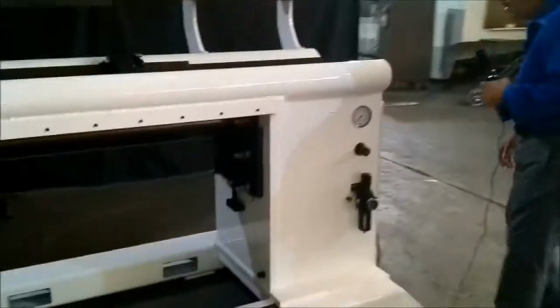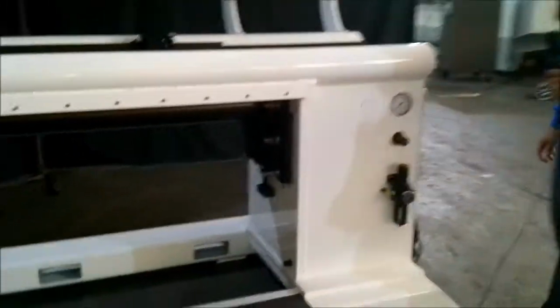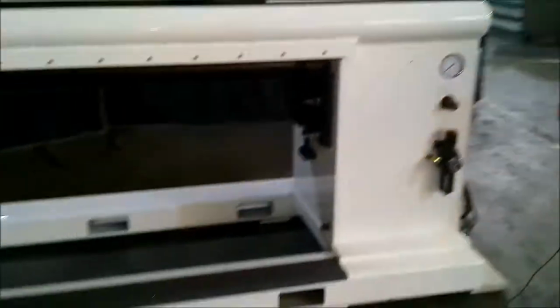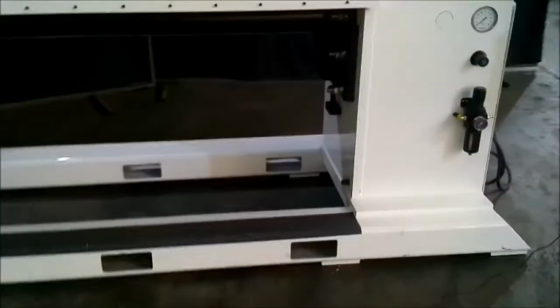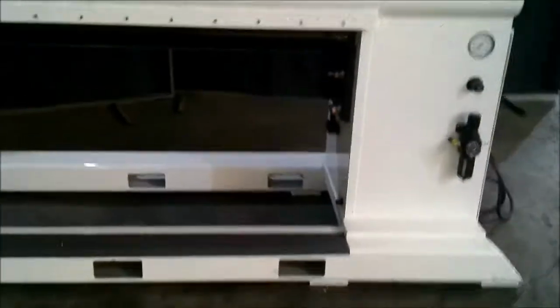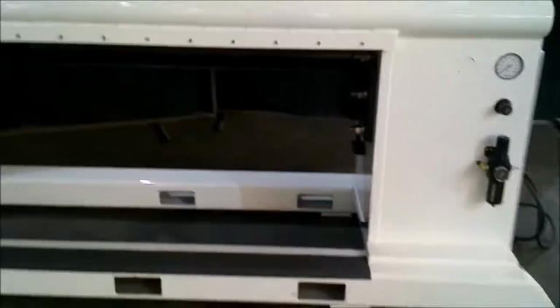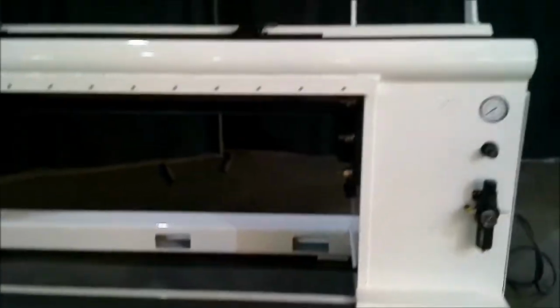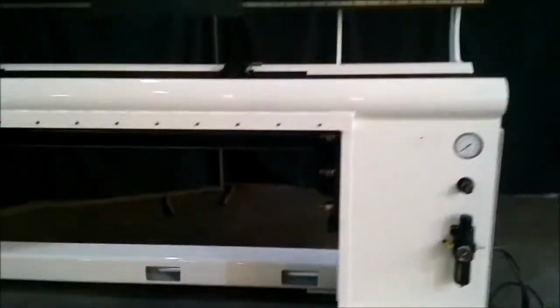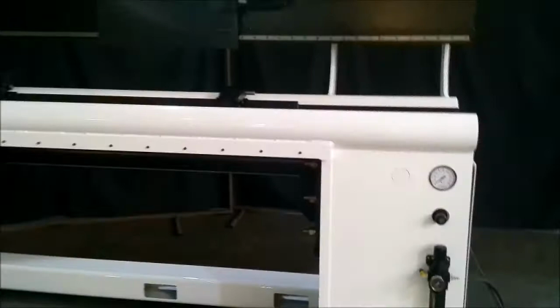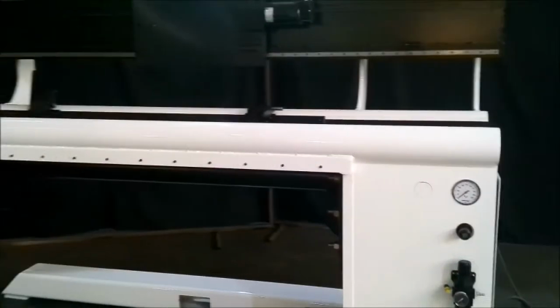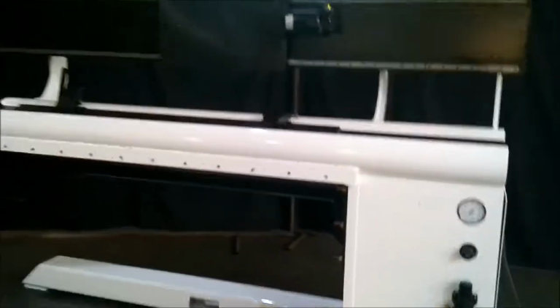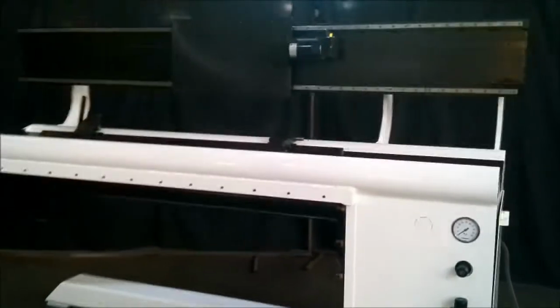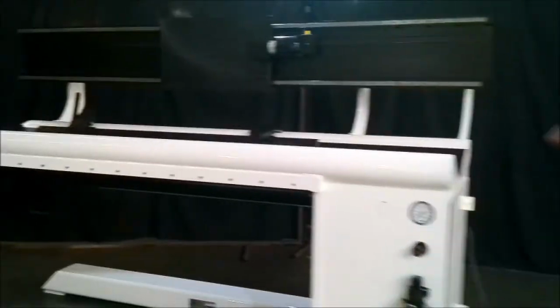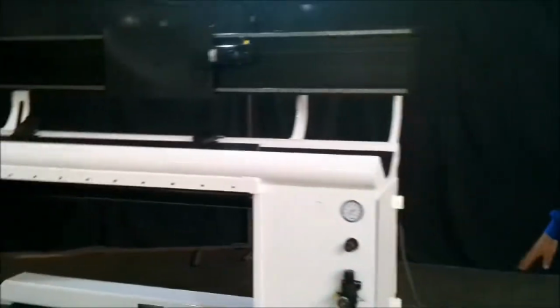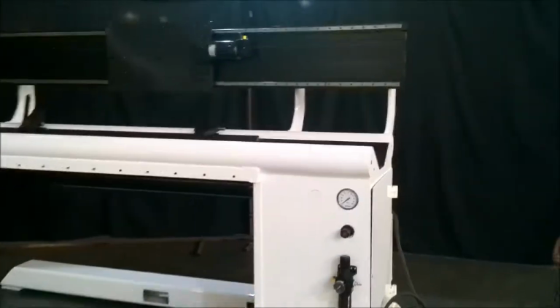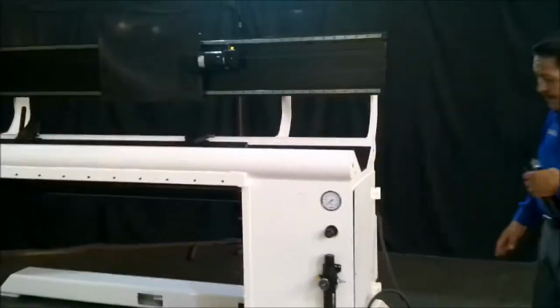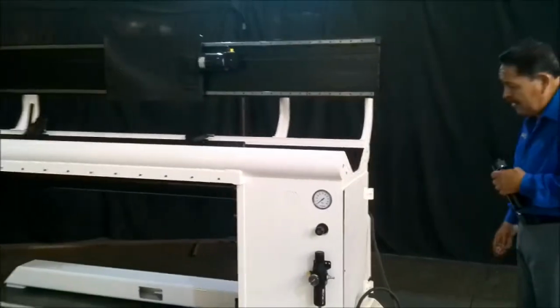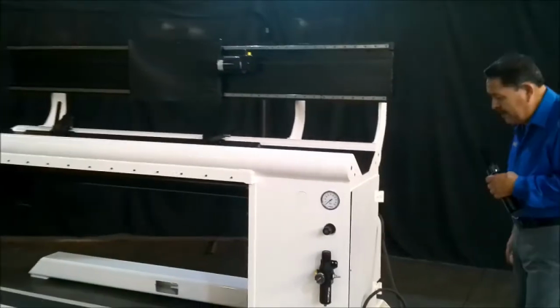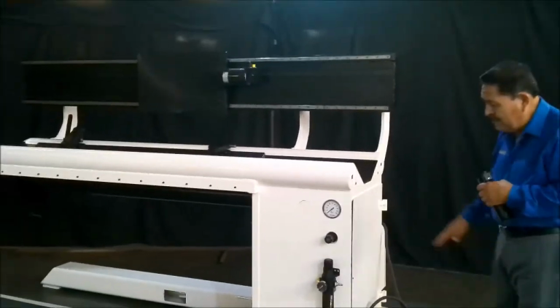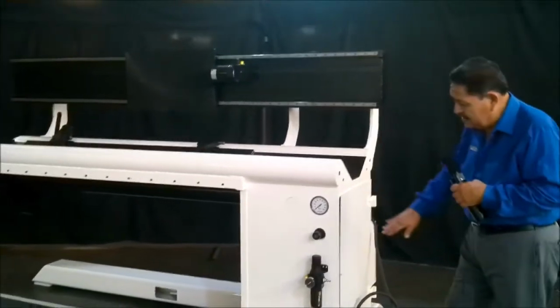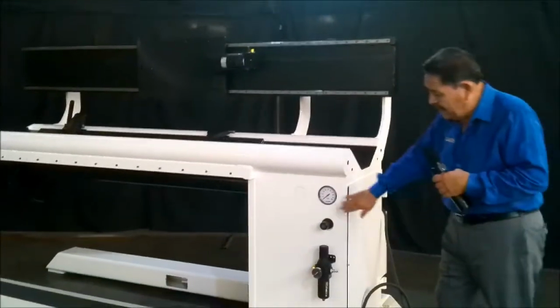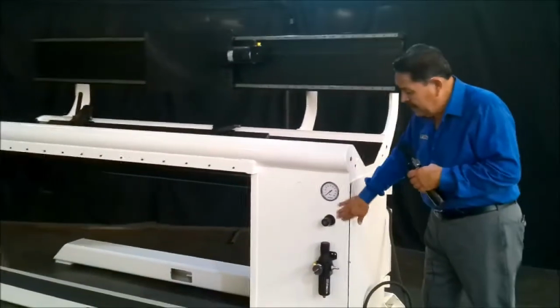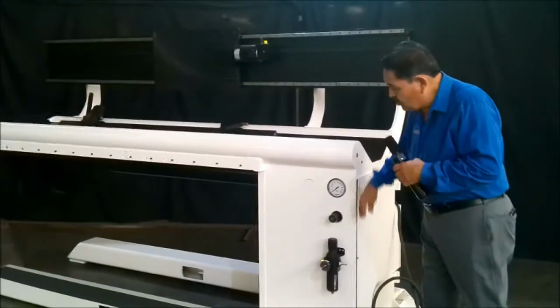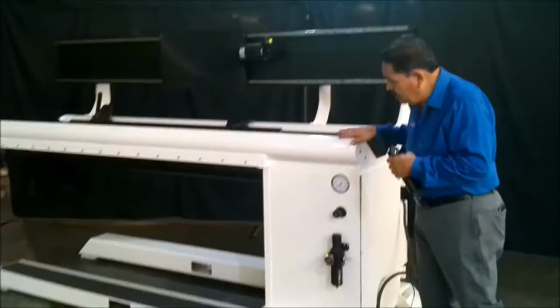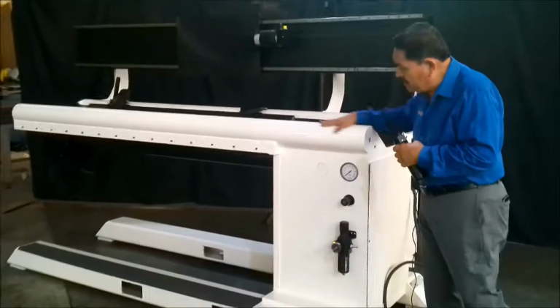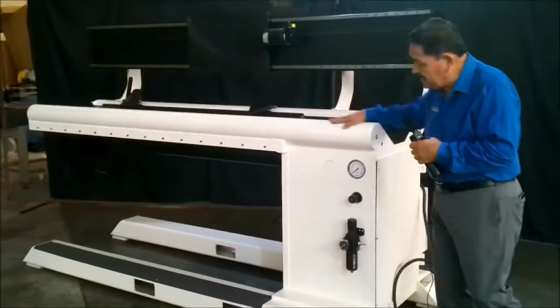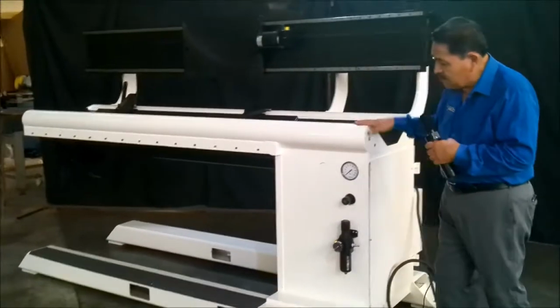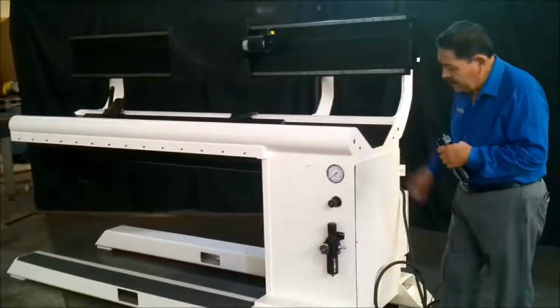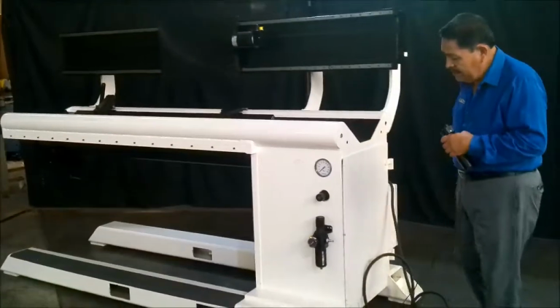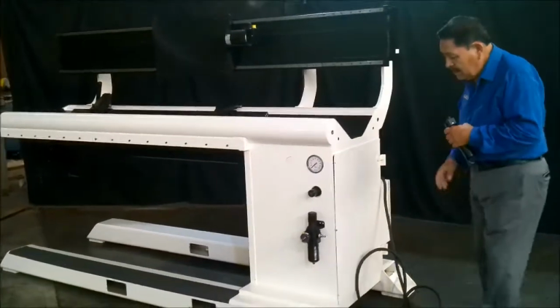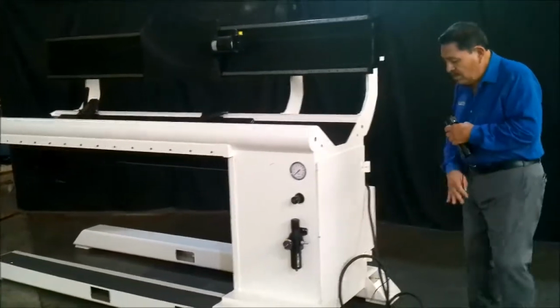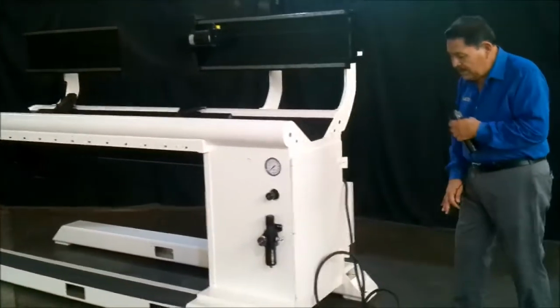We vibratory stress relief everything that we make. All of our units are sandblasted and painted so we get rid of all the scaling, so it ends up nice and smooth with a good appearance.